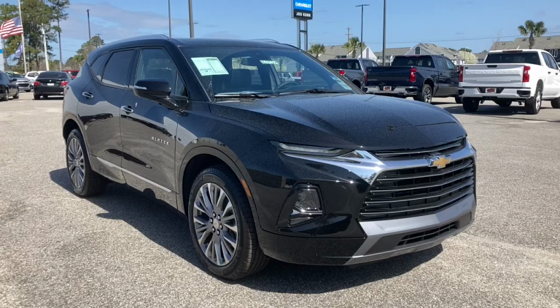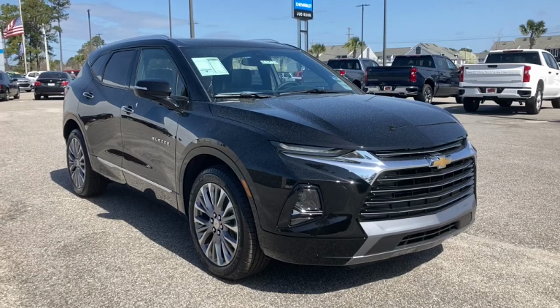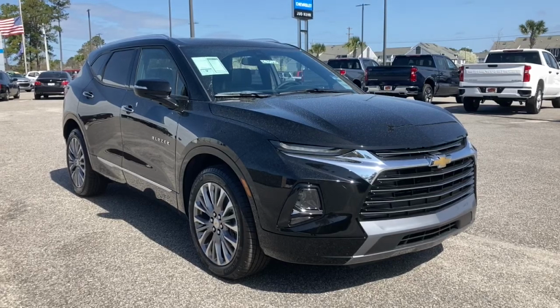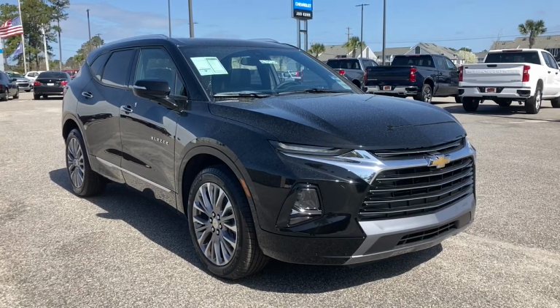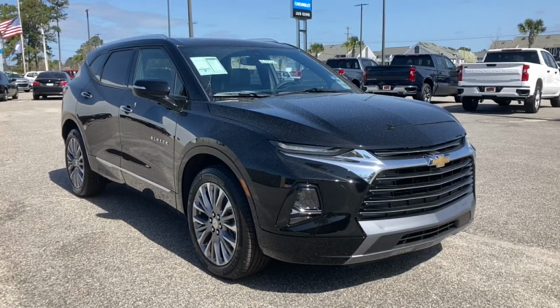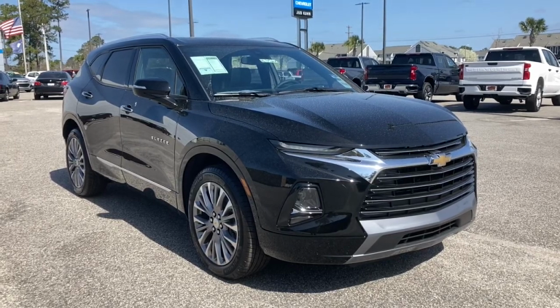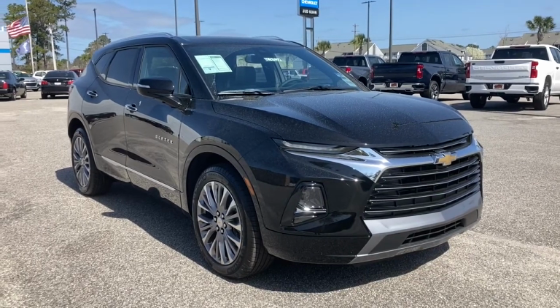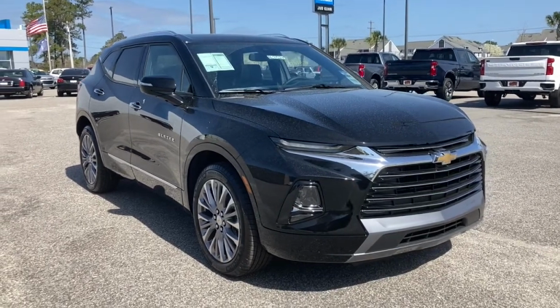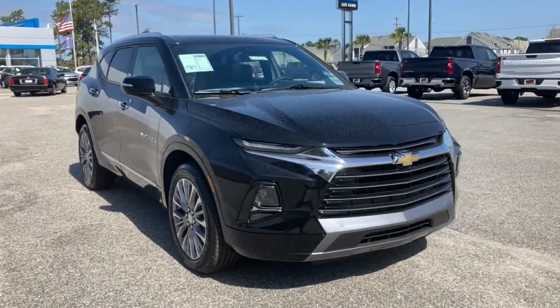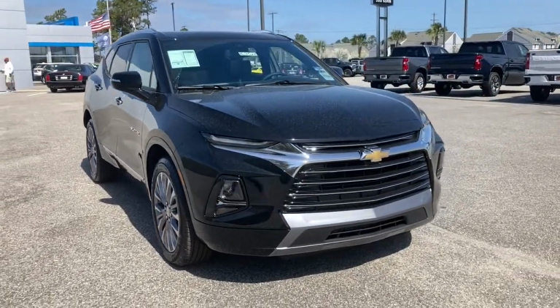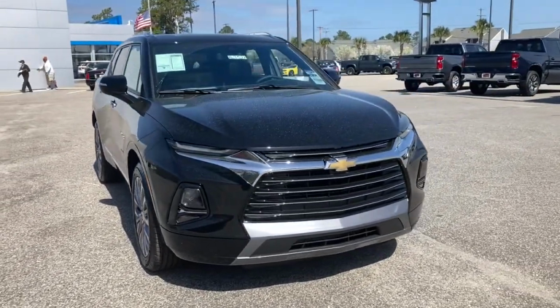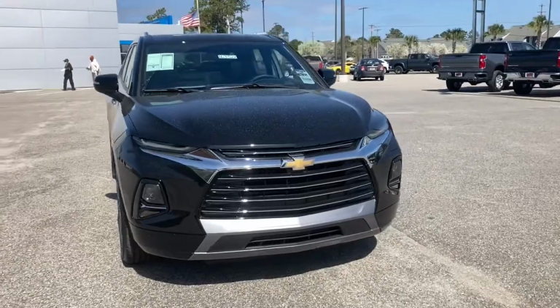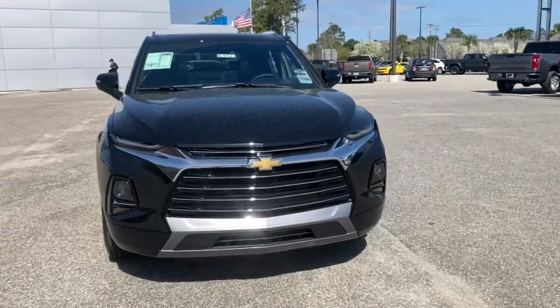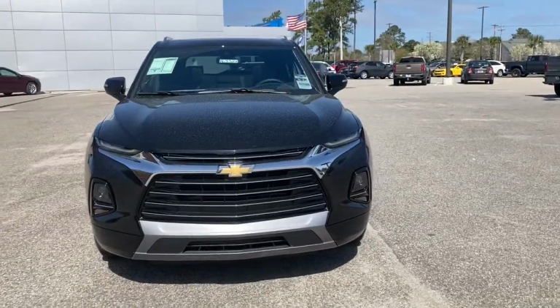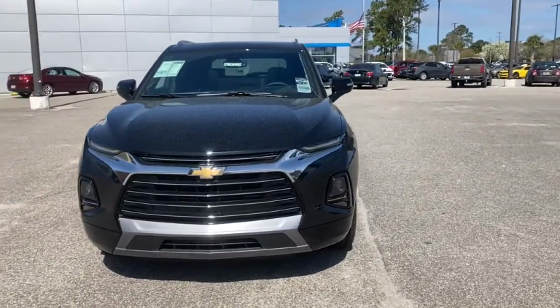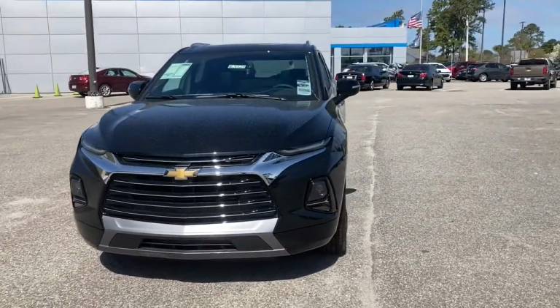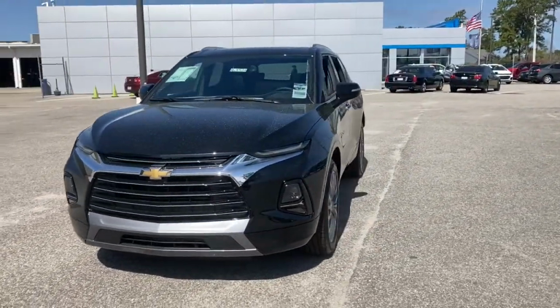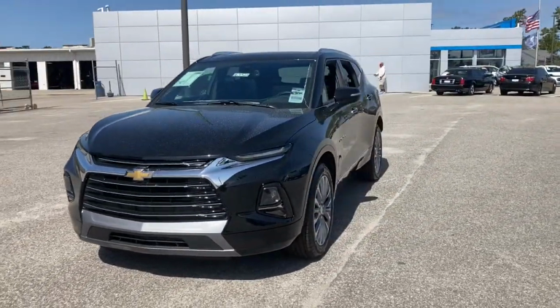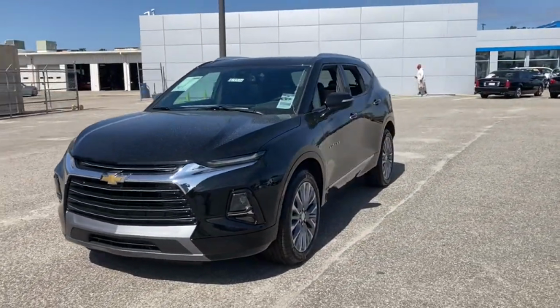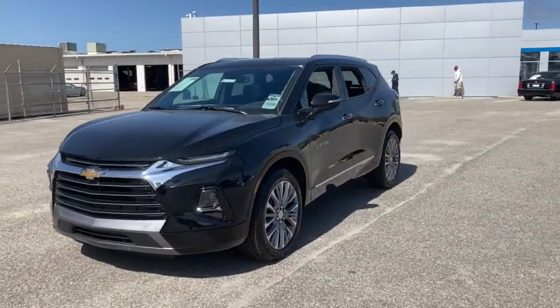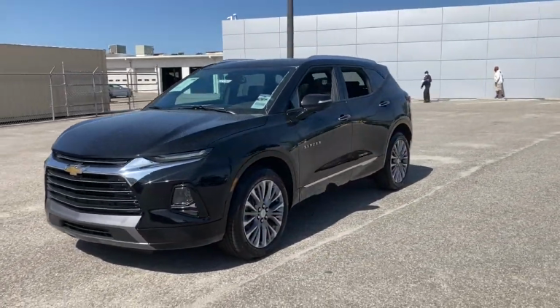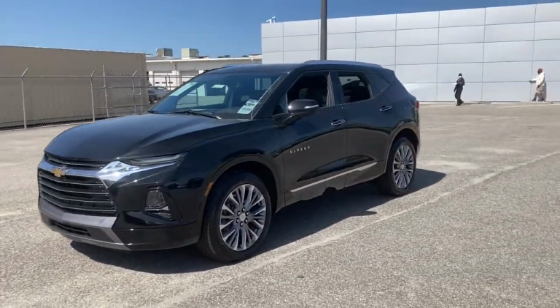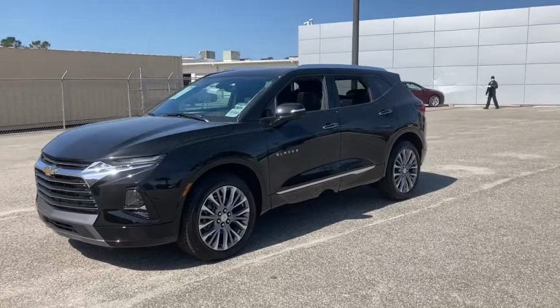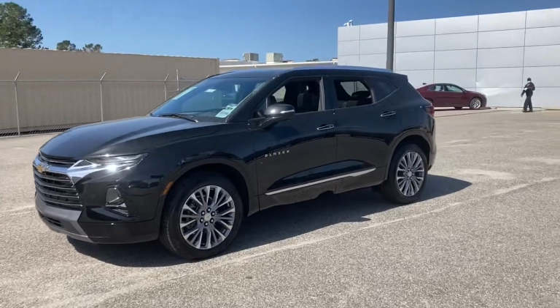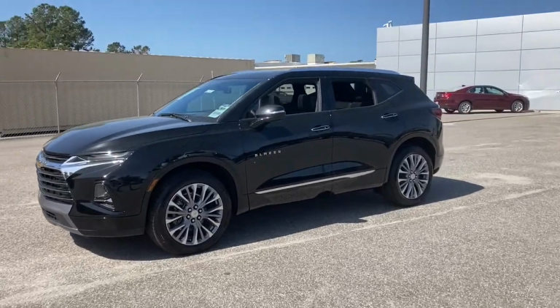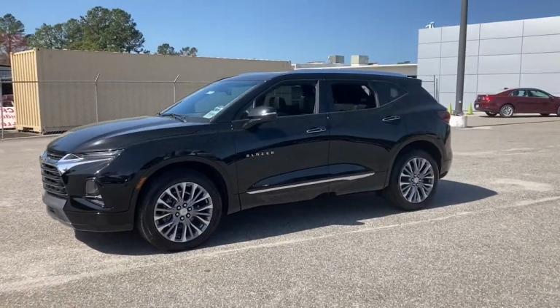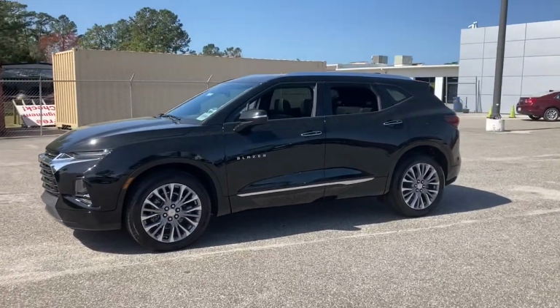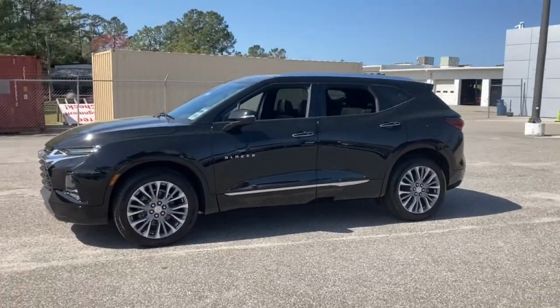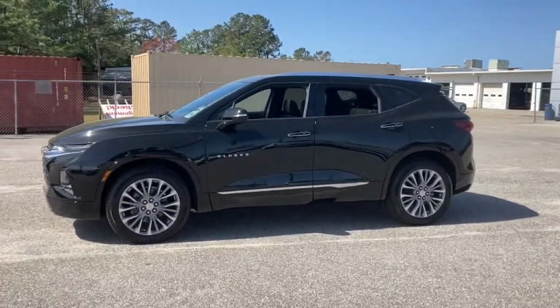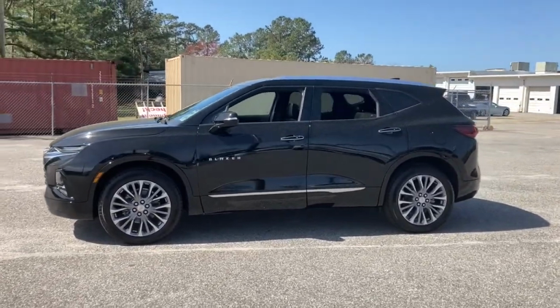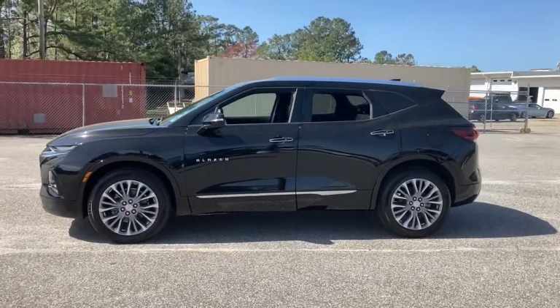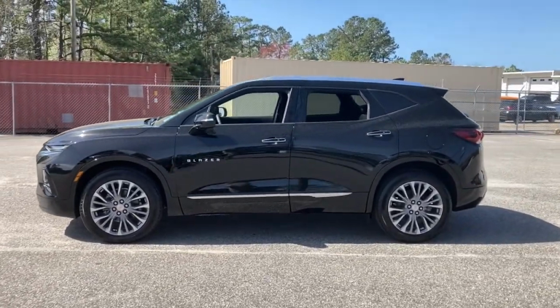You're gonna love the 2021 Chevrolet Blazer. This vehicle delivers the style, comfort and efficiency you need to meet the needs of today's lifestyle. Confidence comes standard when you're behind the wheel, prepared for the journey ahead.